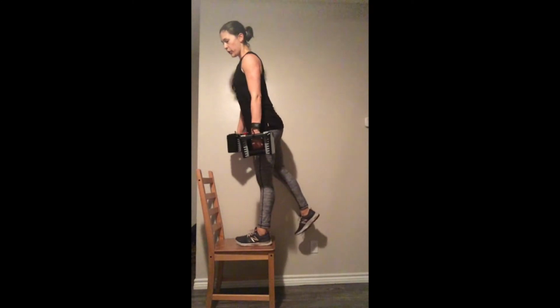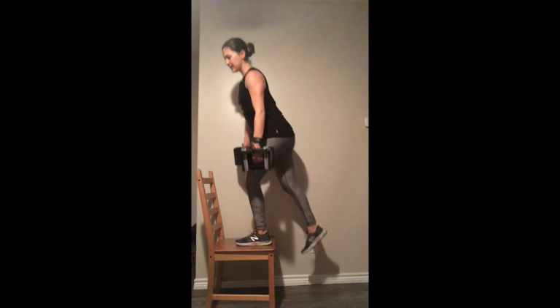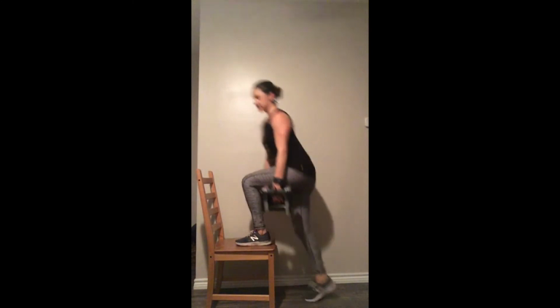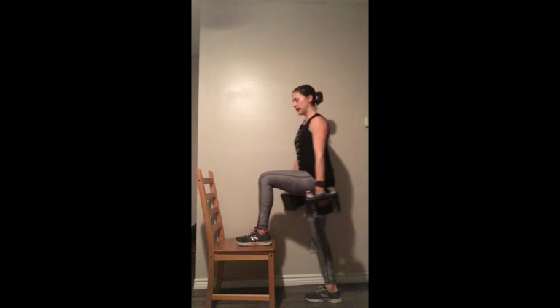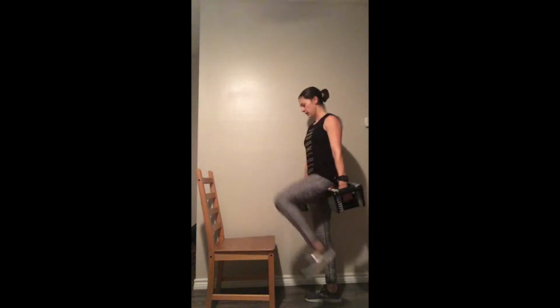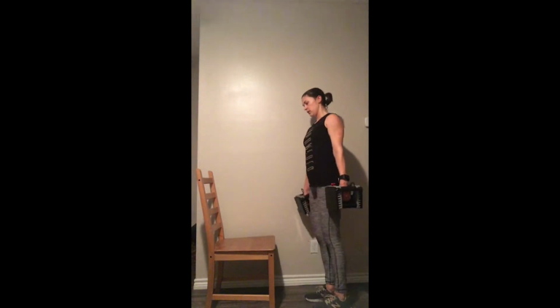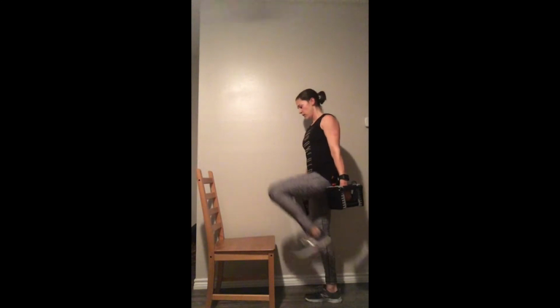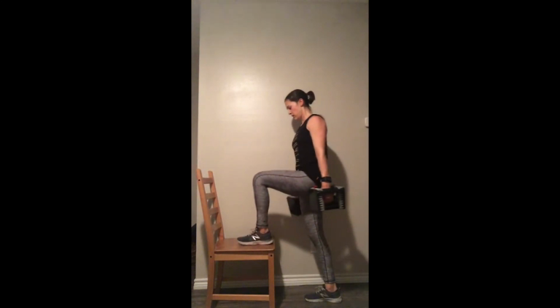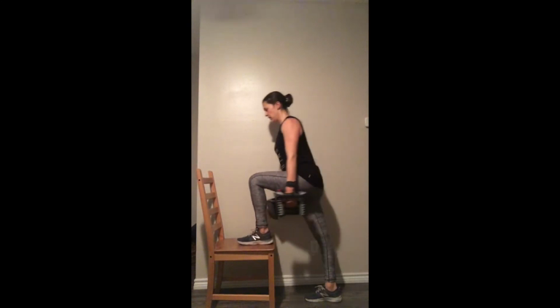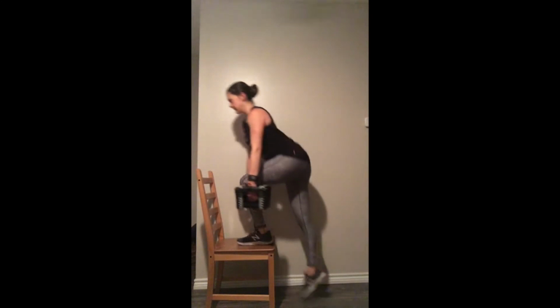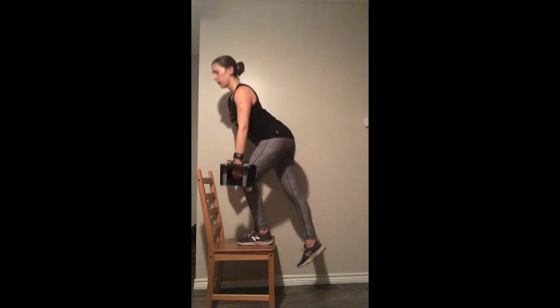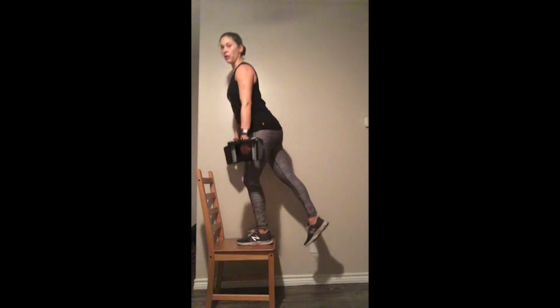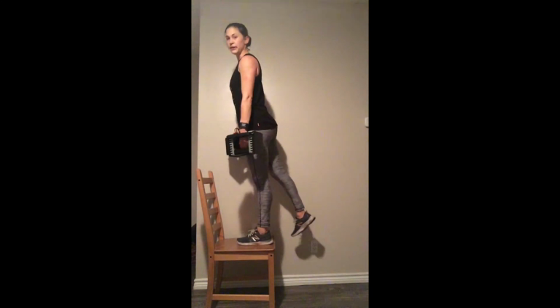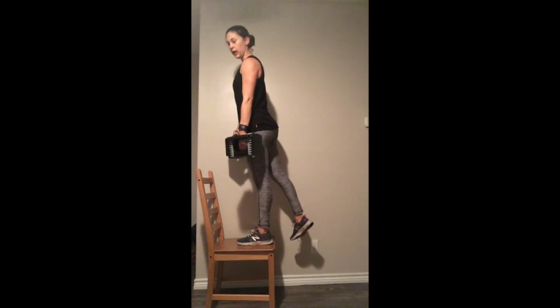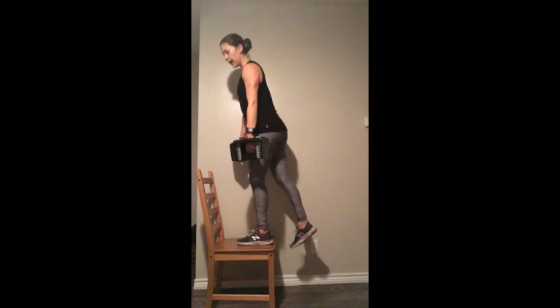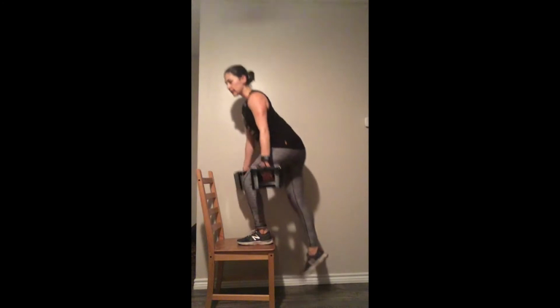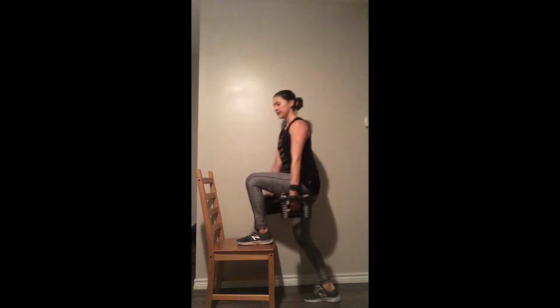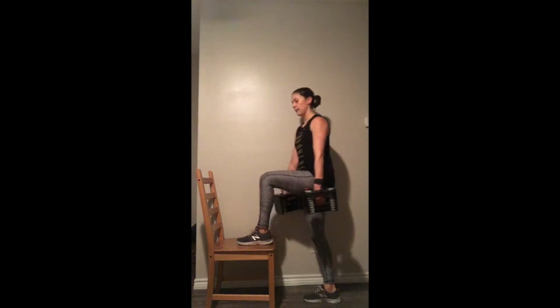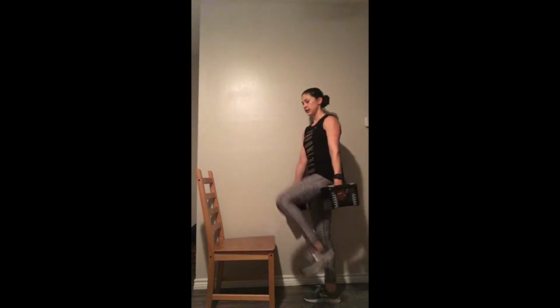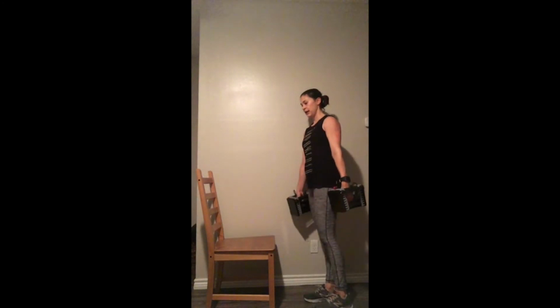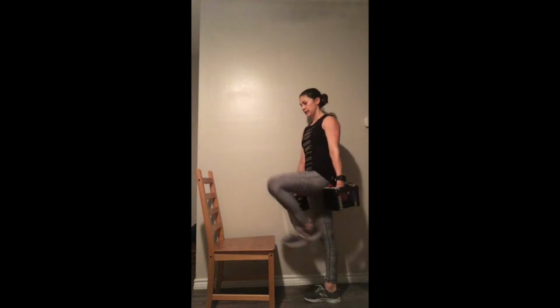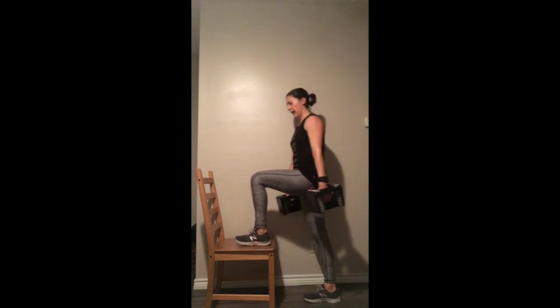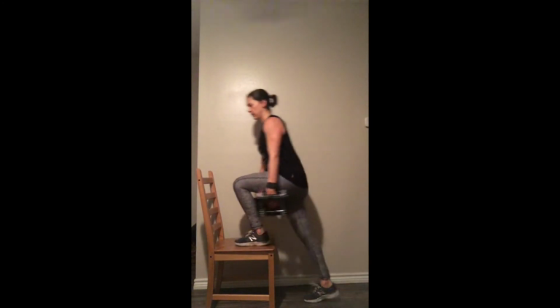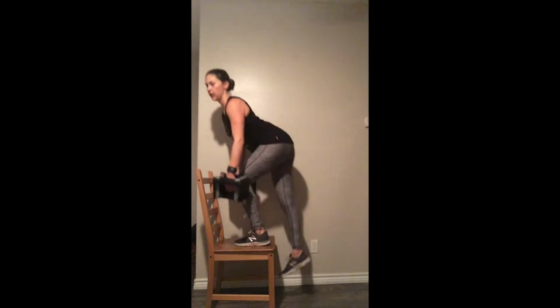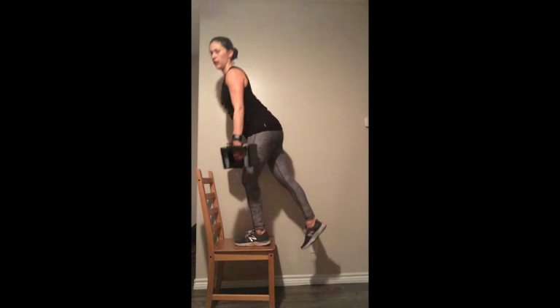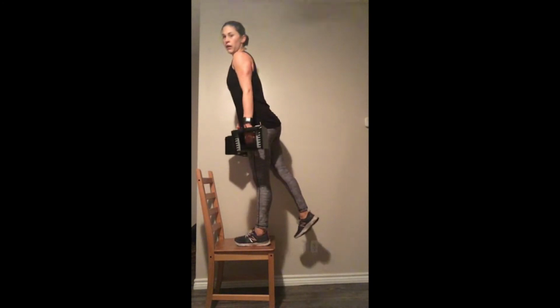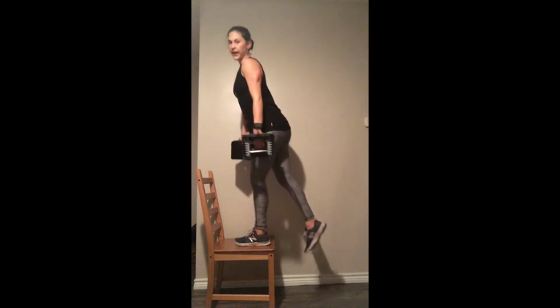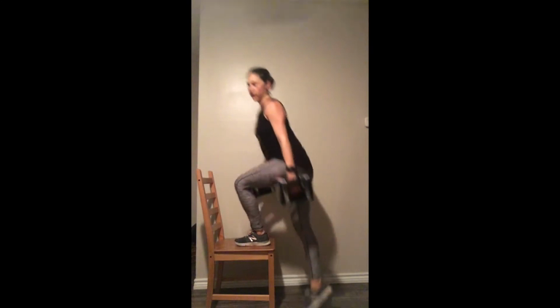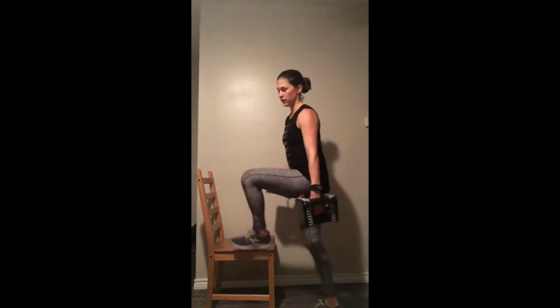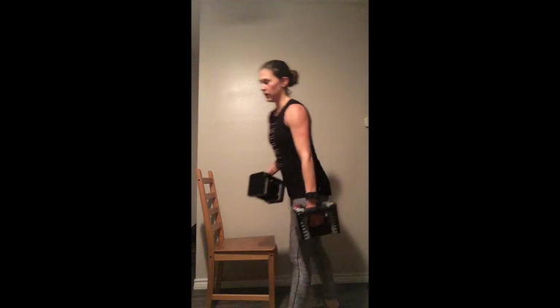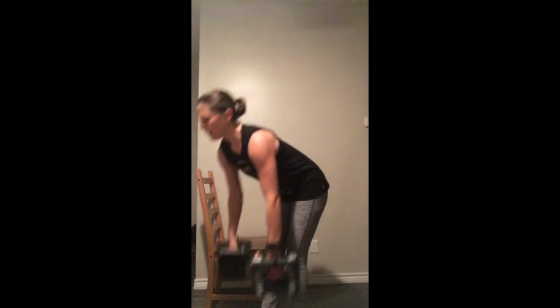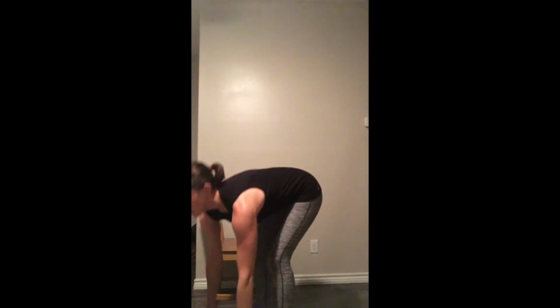10 seconds left. Oh my goodness, my left butt cheek is not happy with me! Alright, drop those weights.